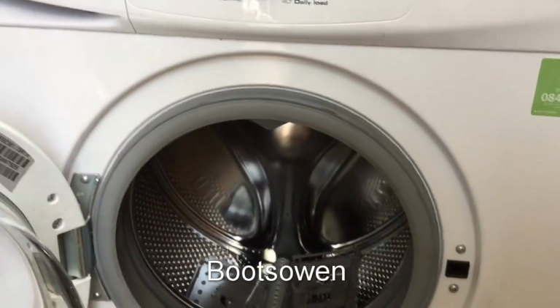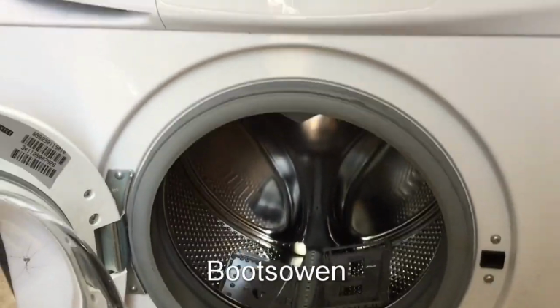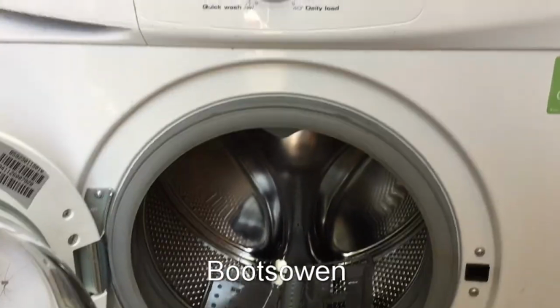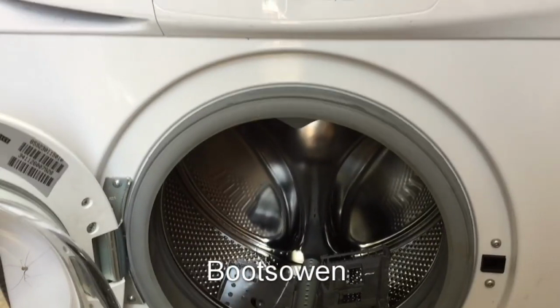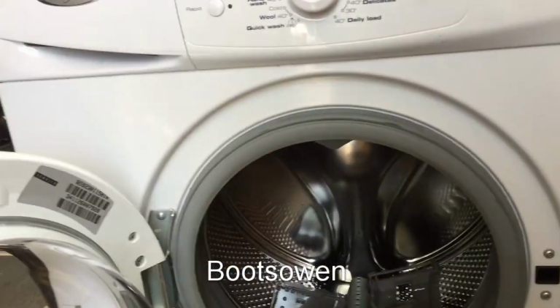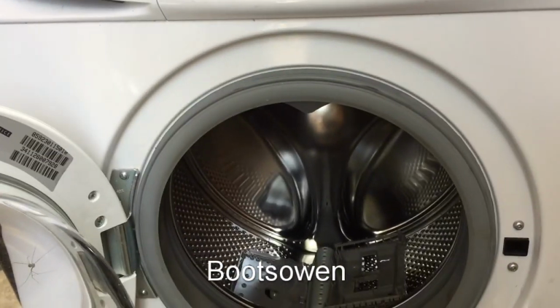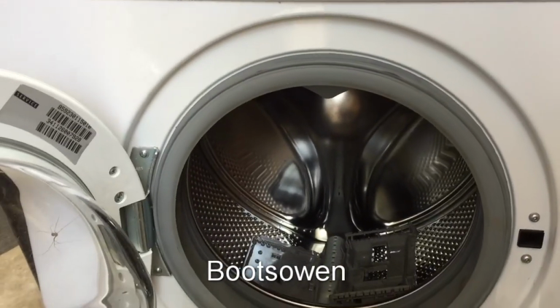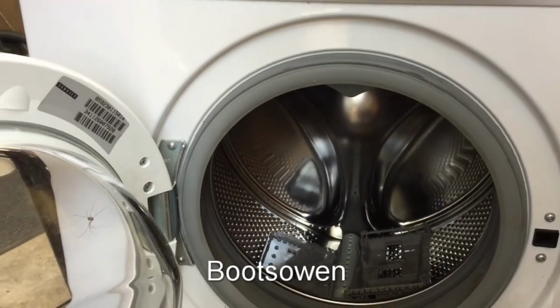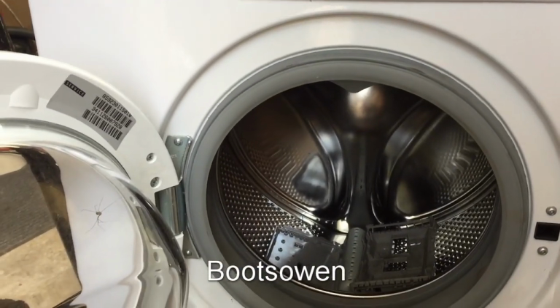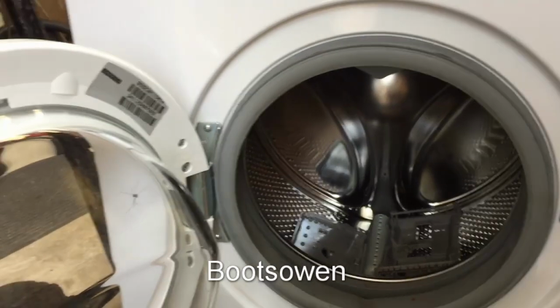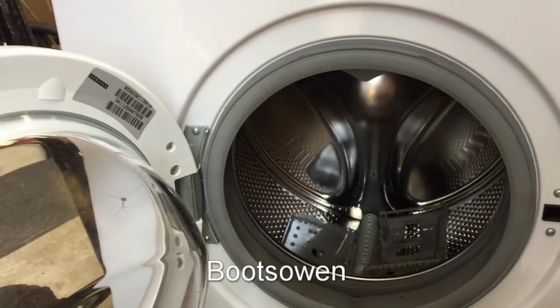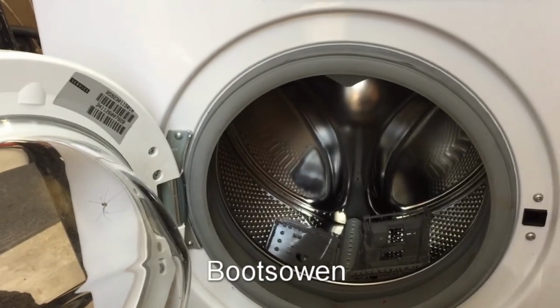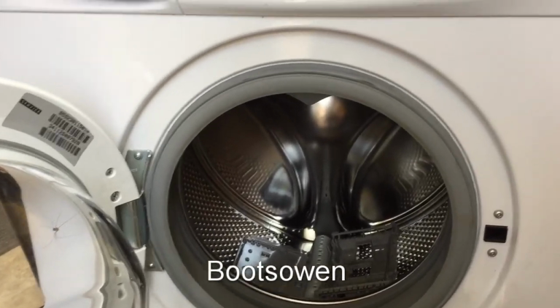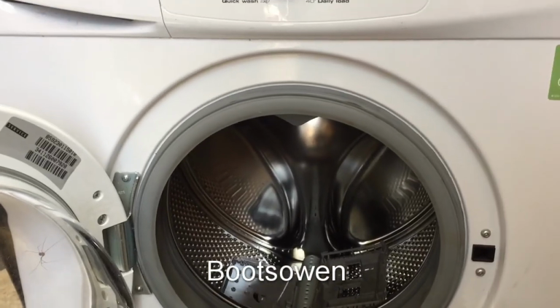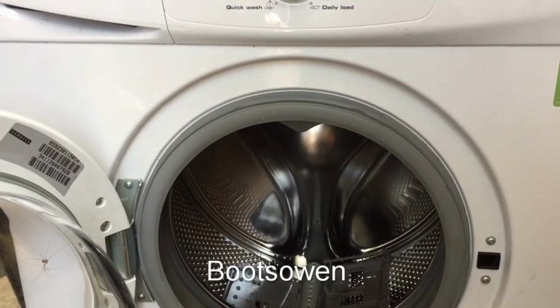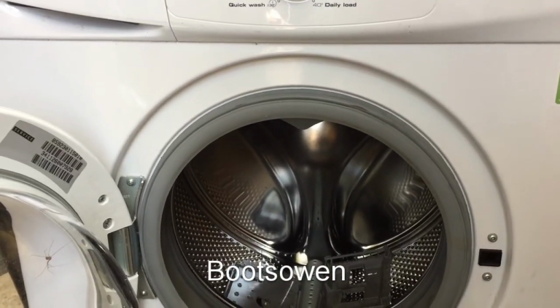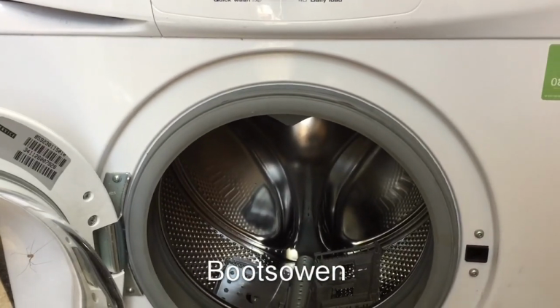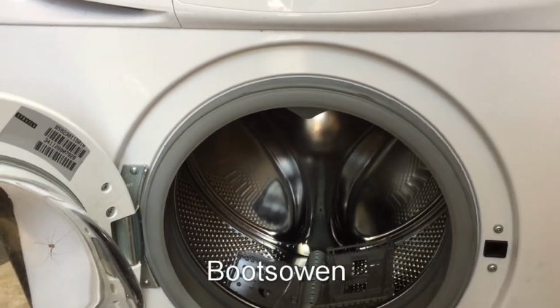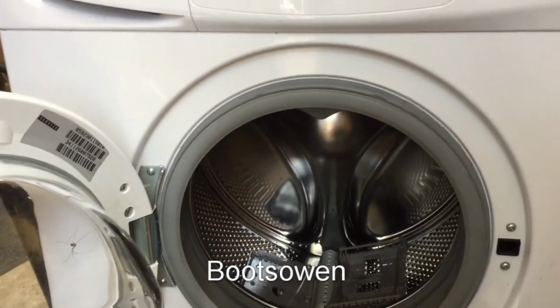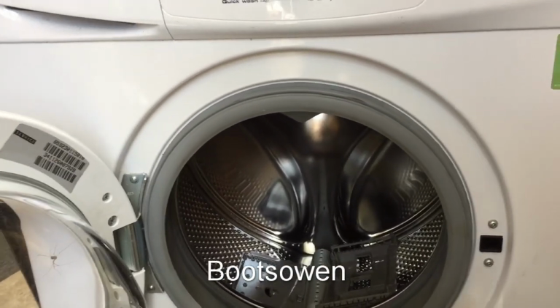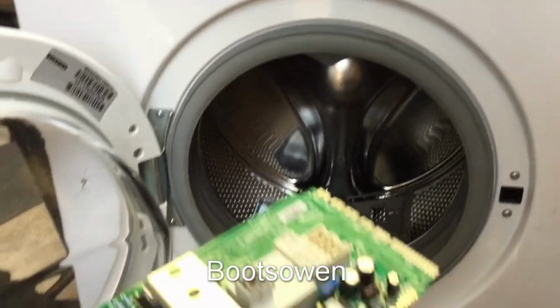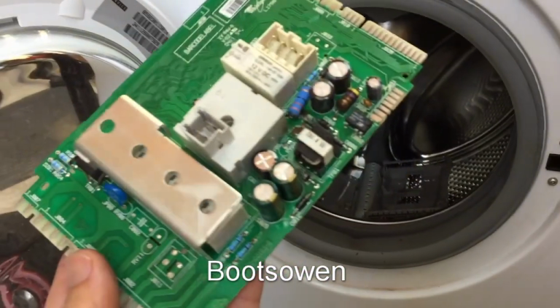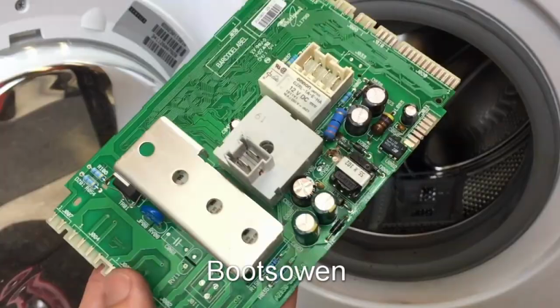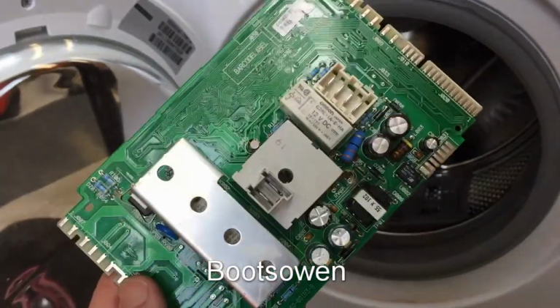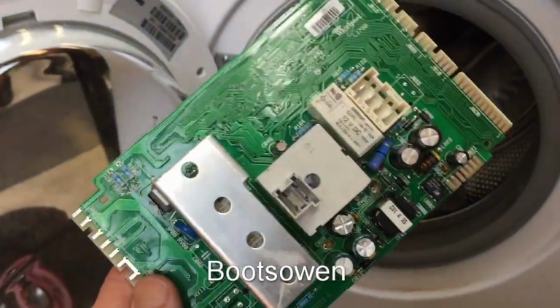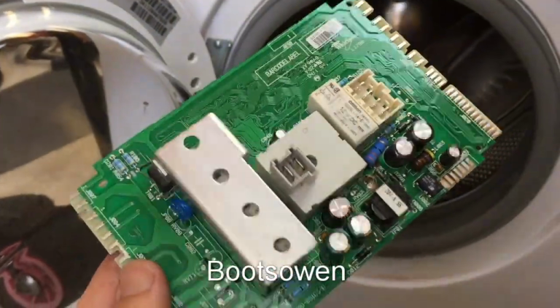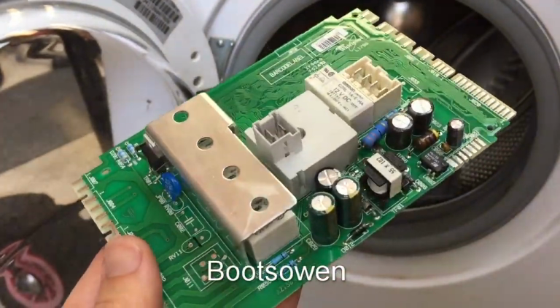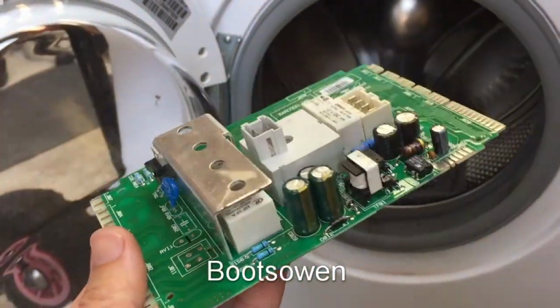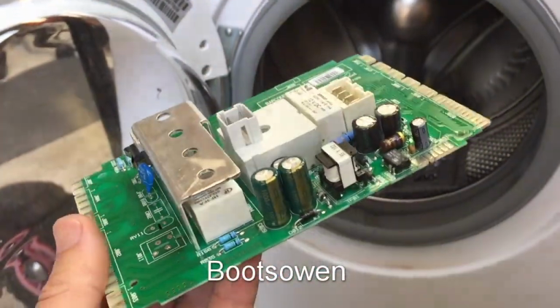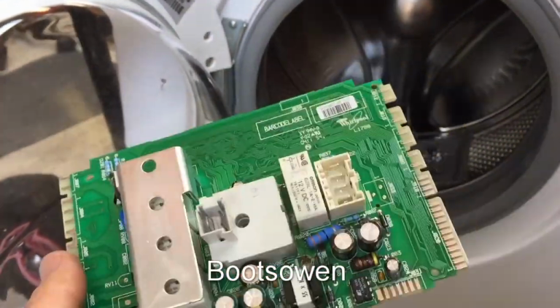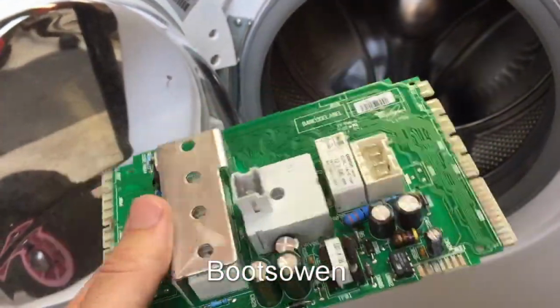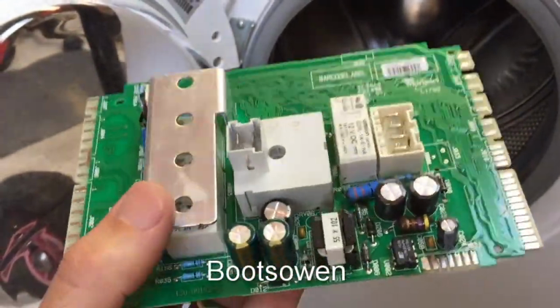I got it, I think for free, a while ago, and it's been sat in the garden for a while. Relatively modern machine, everything's okay with it, apart from this board.